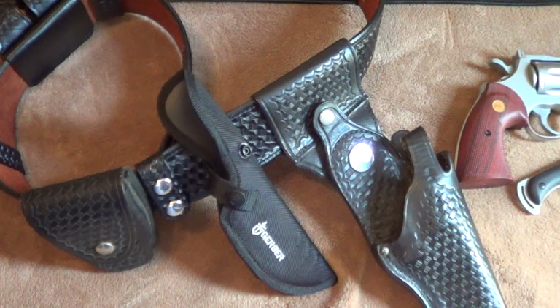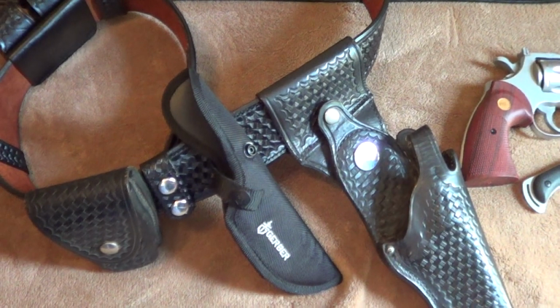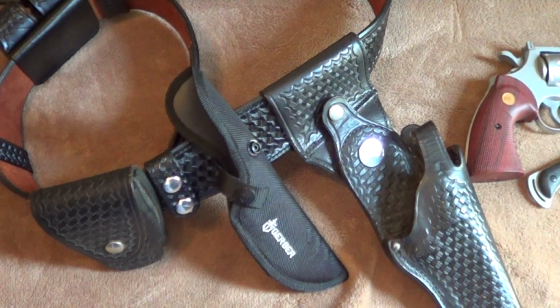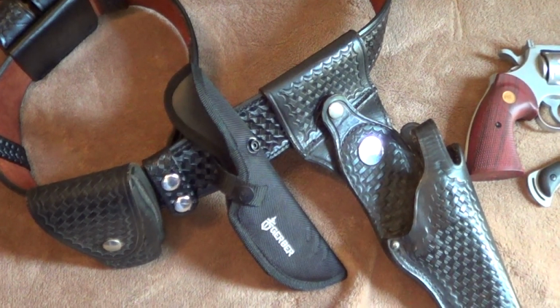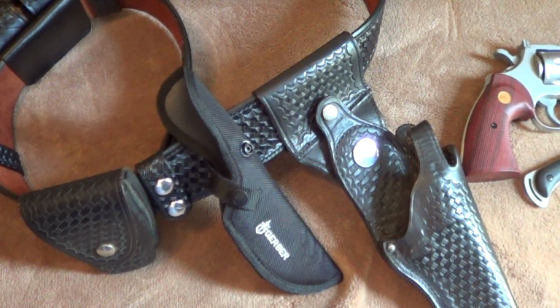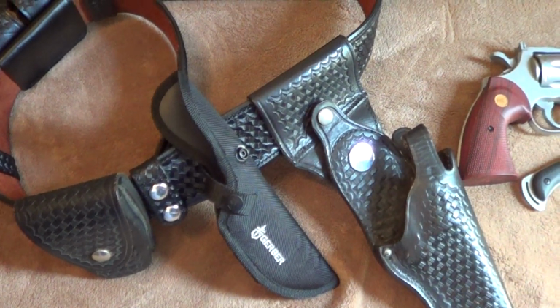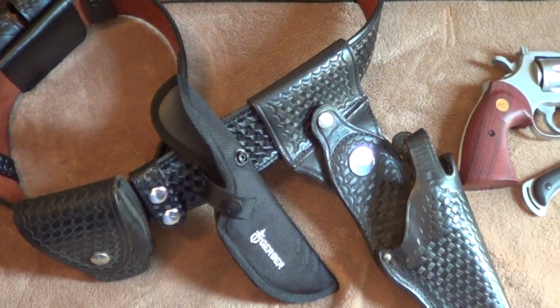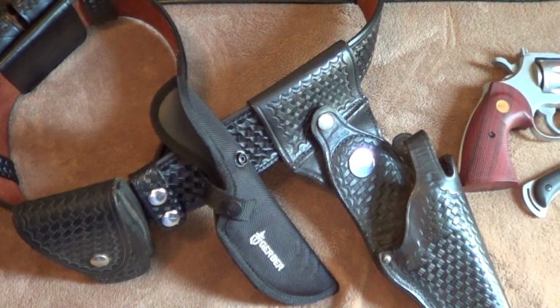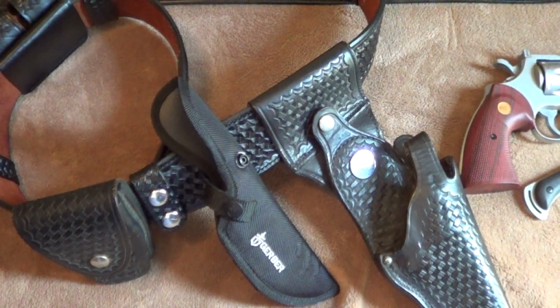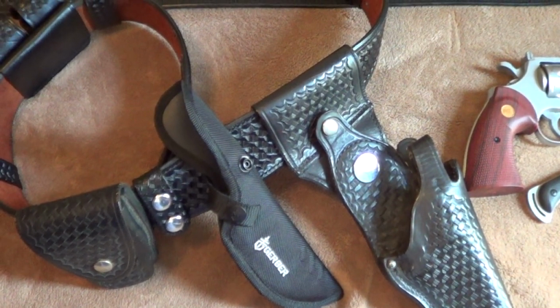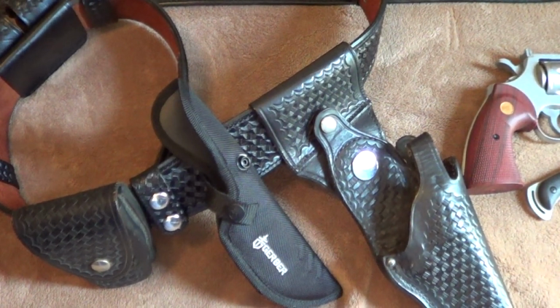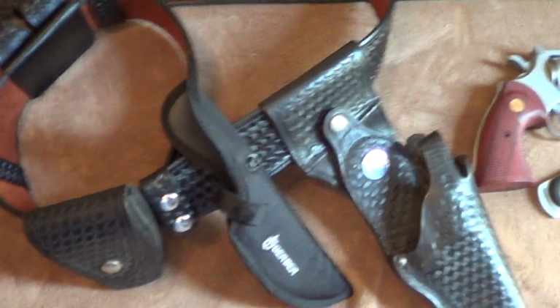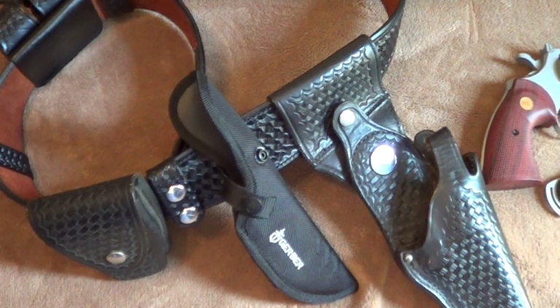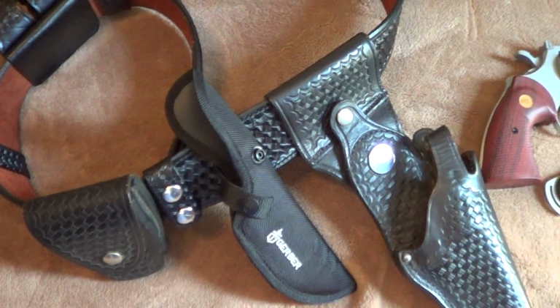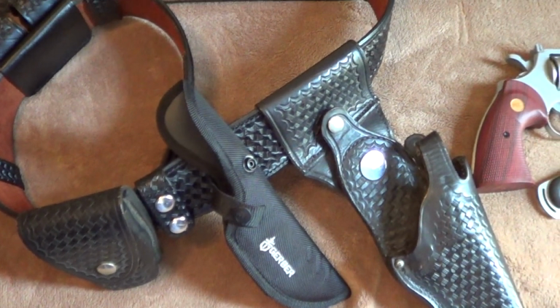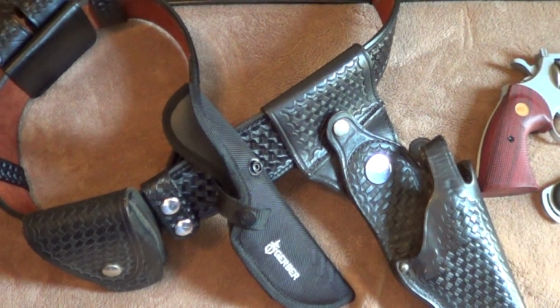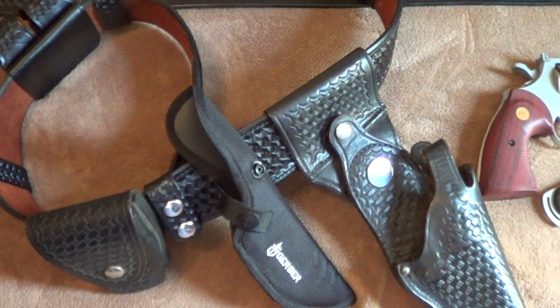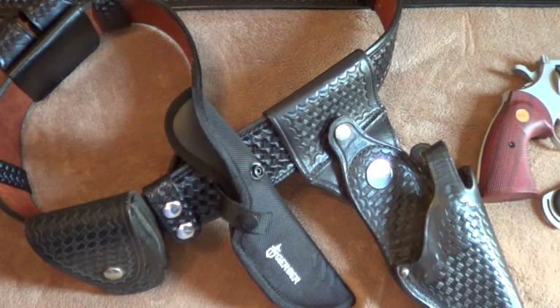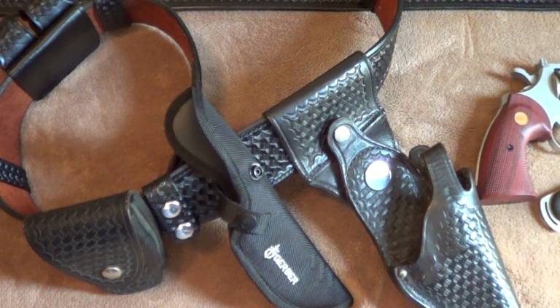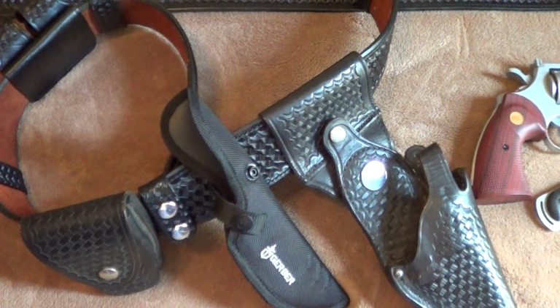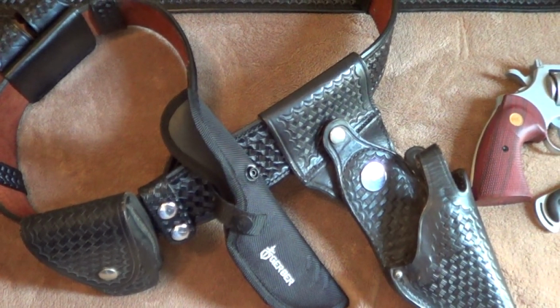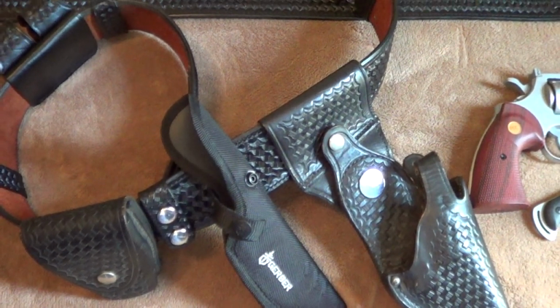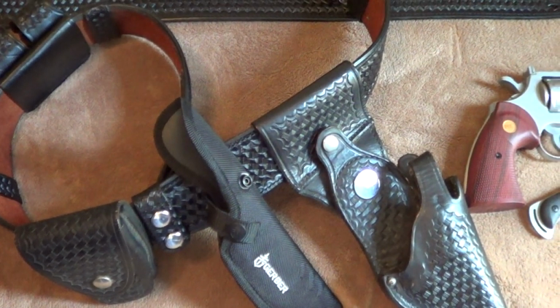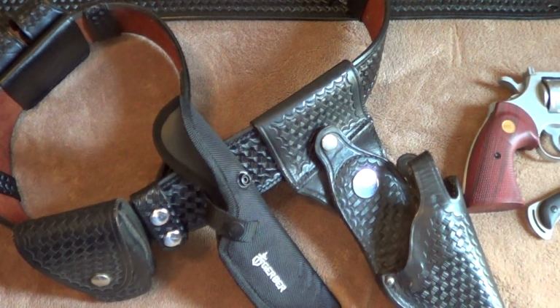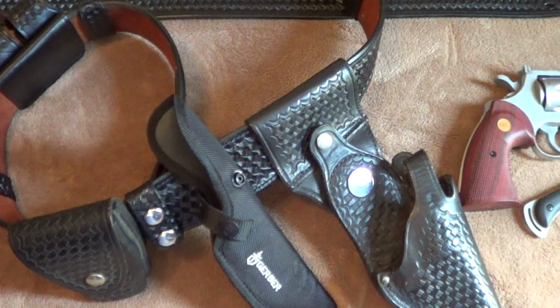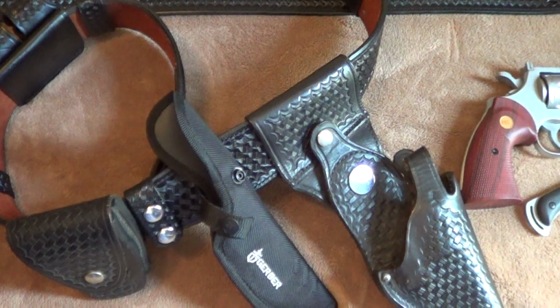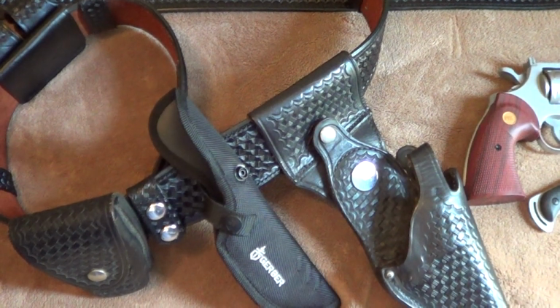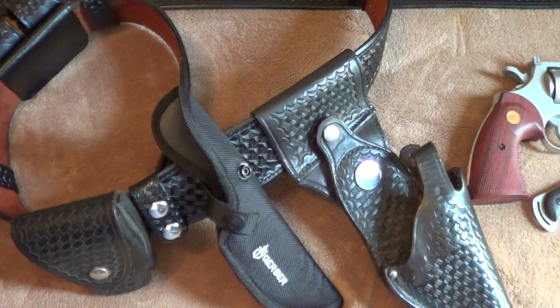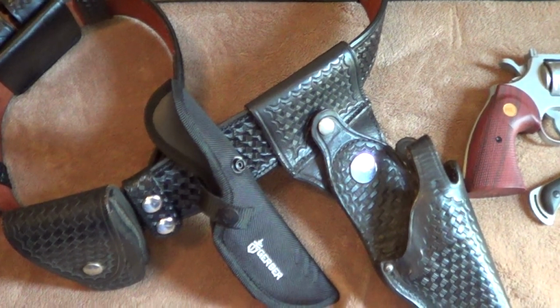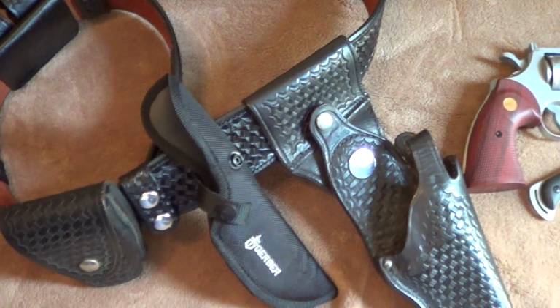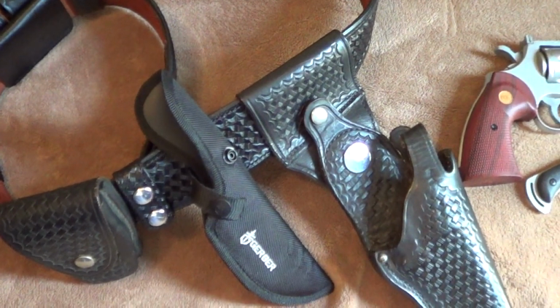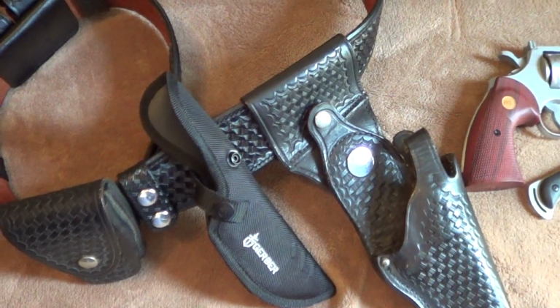Hello, Walking Dead fans. This video is actually for a friend of mine, Kyle Thomas. He was wanting to see some more in-depth video on the holster, a little bit more detail. So hopefully I can accomplish this.